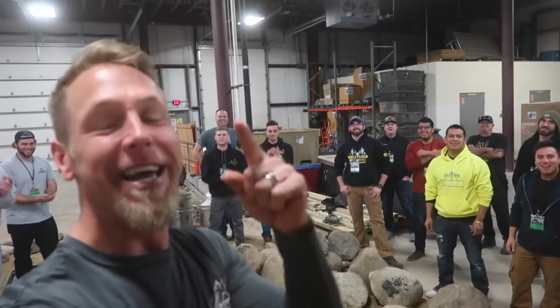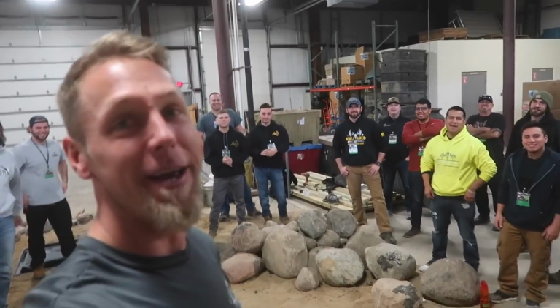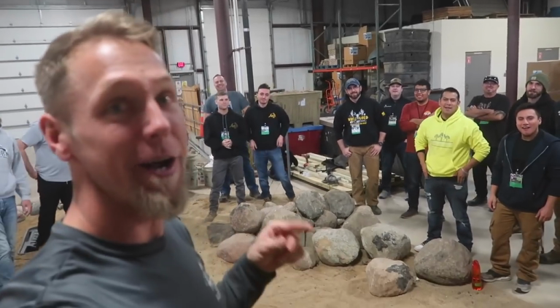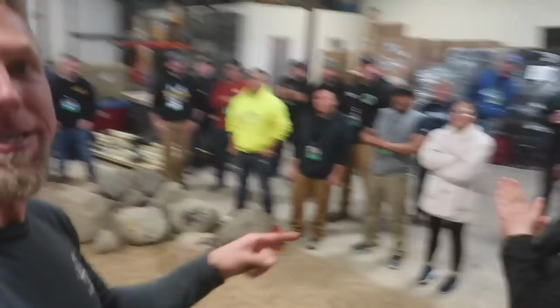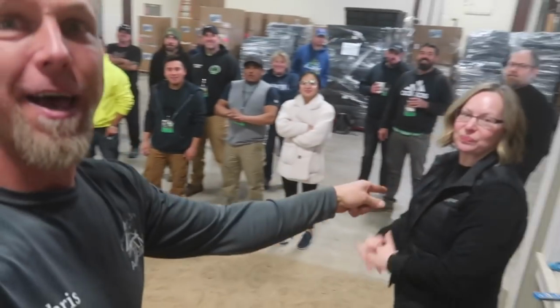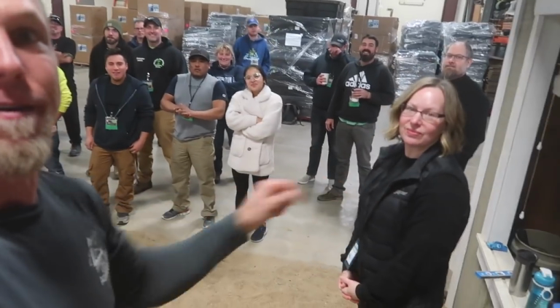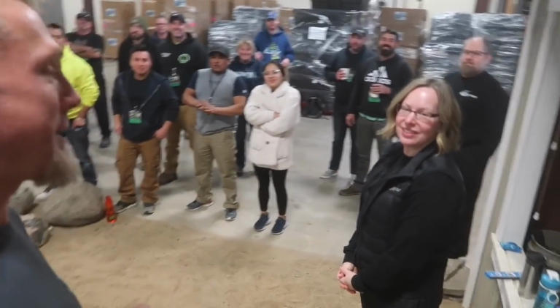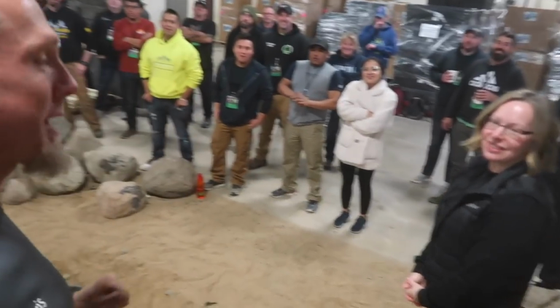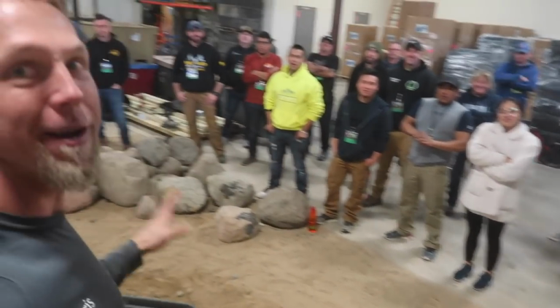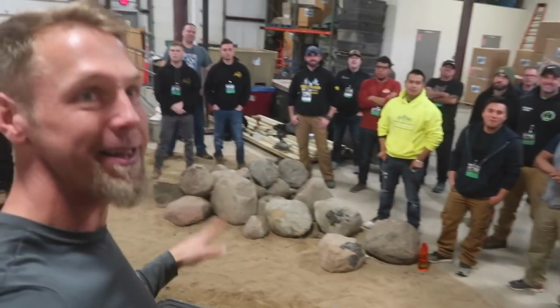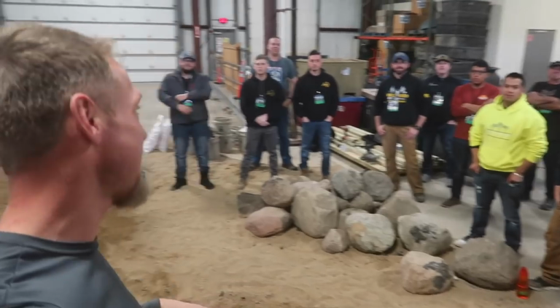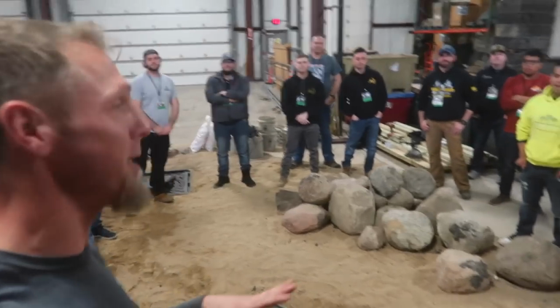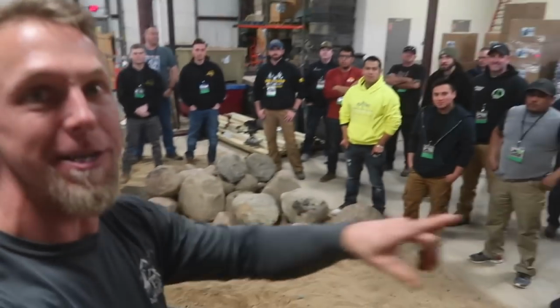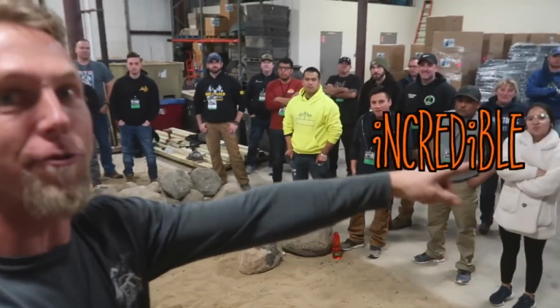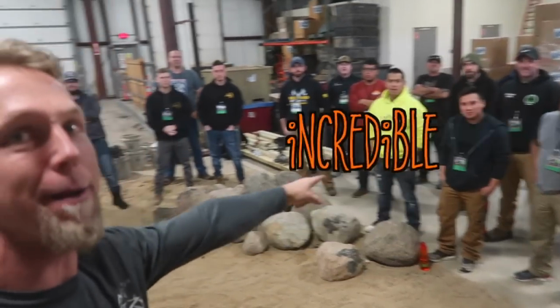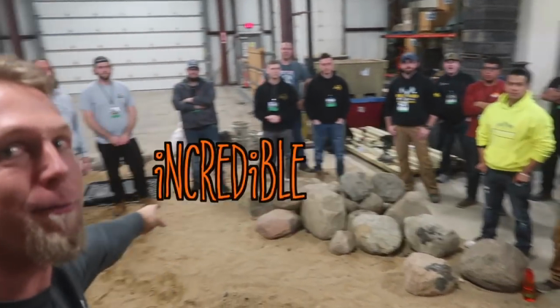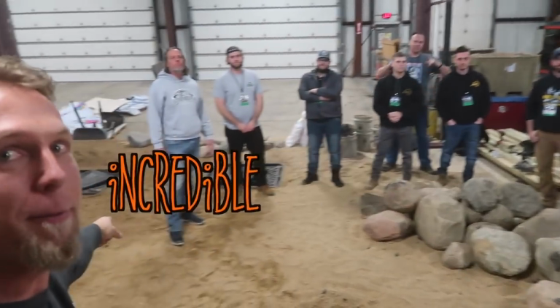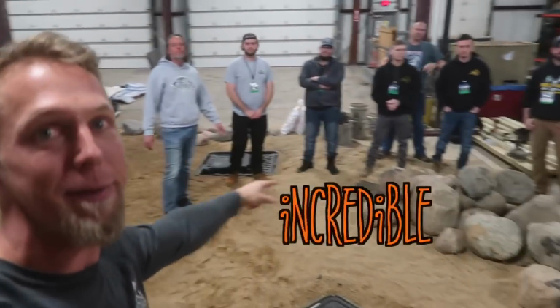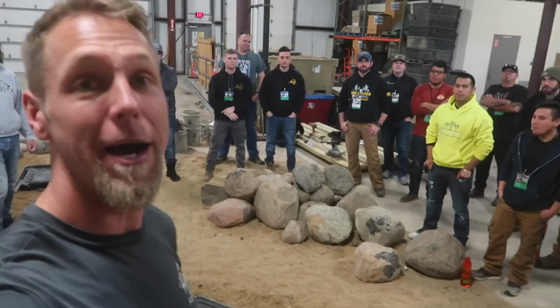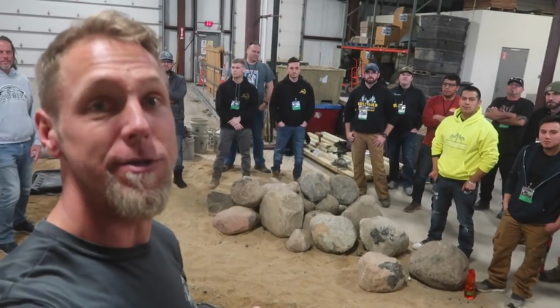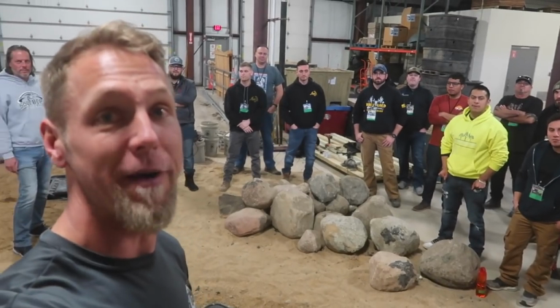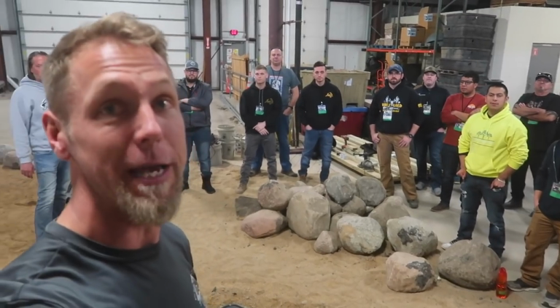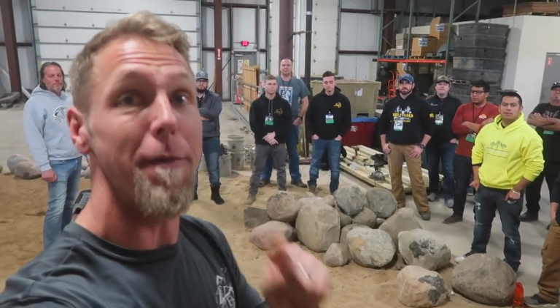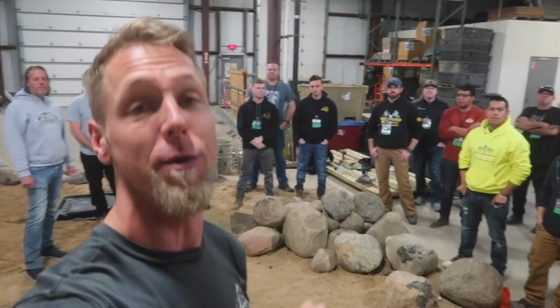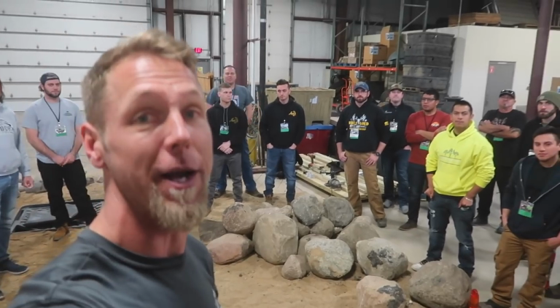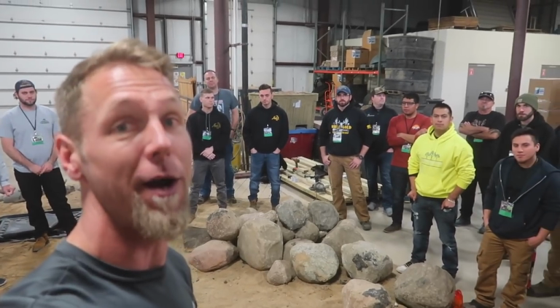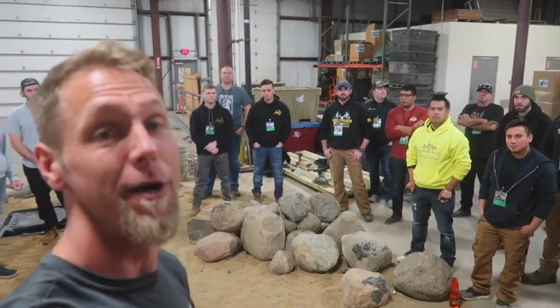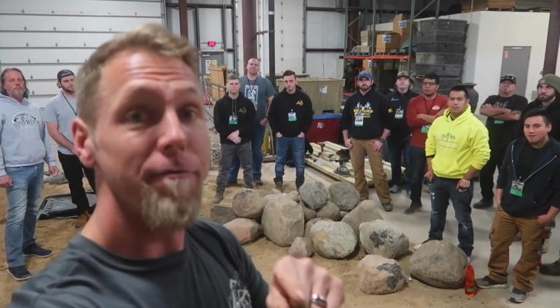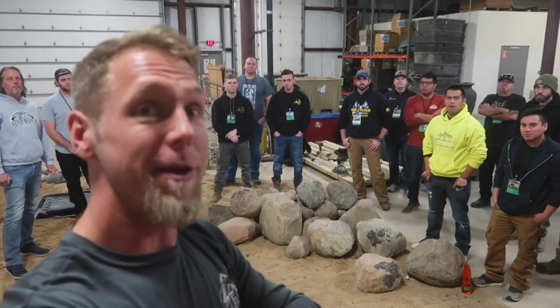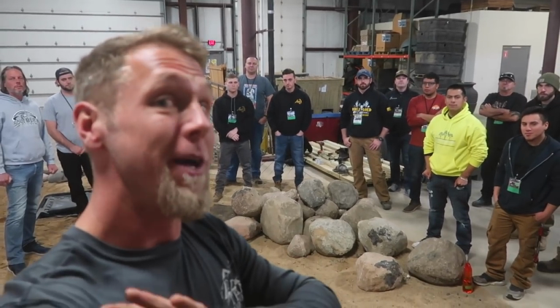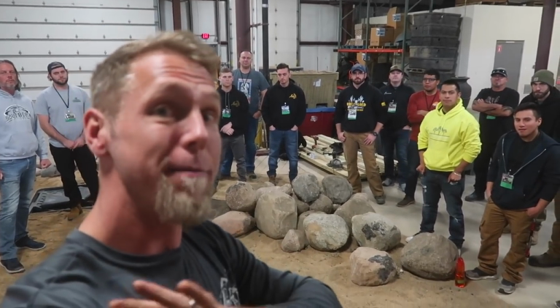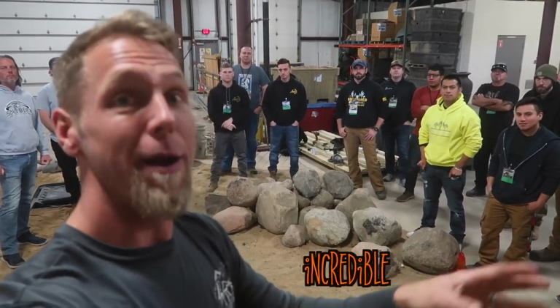Hey, thanks Brian. Chris and Heather from Team Aquascape here inside the sandbox. We are teaching this incredible group of people behind me how to install fountainscapes. Tomorrow is when we're going to kick off the waterfall. Come along for the journey — it's going to be incredible.